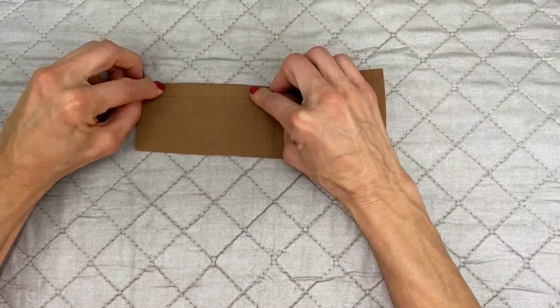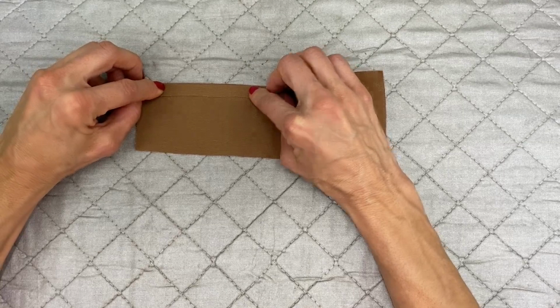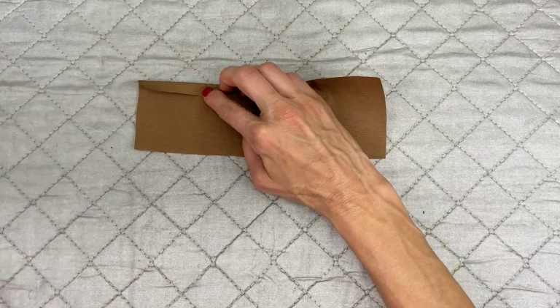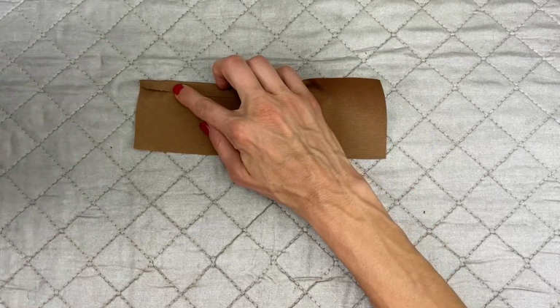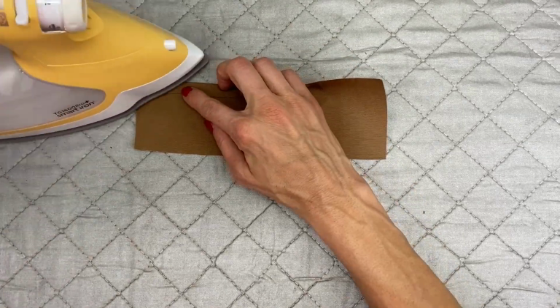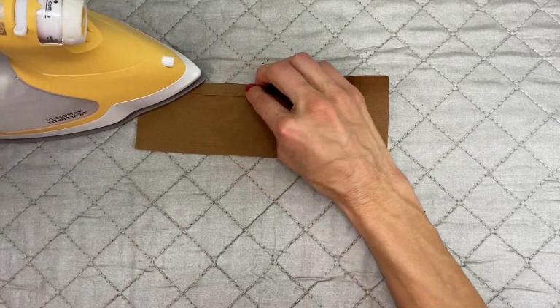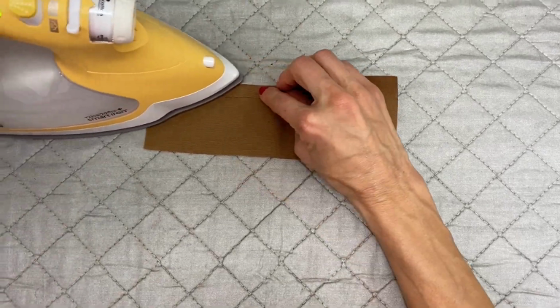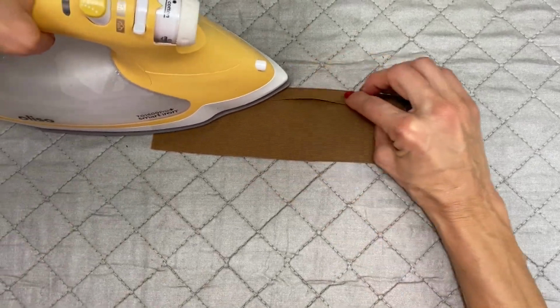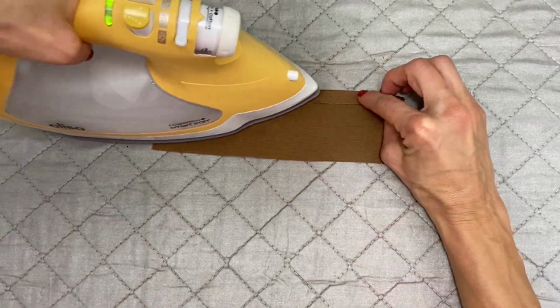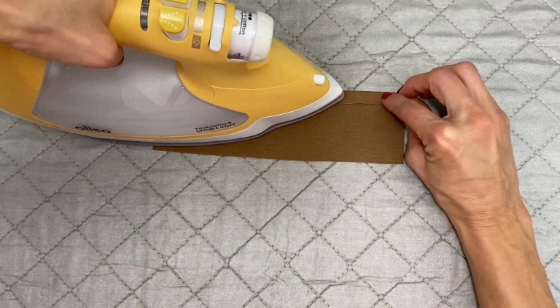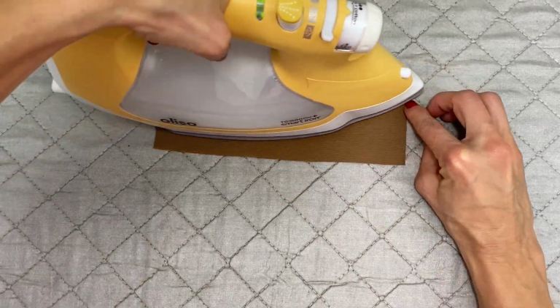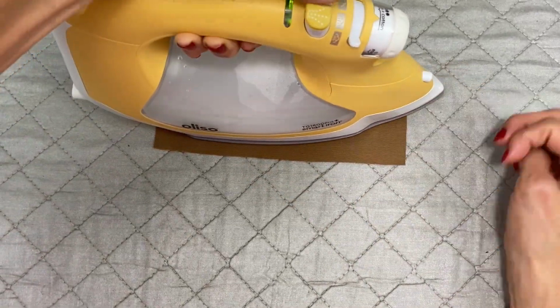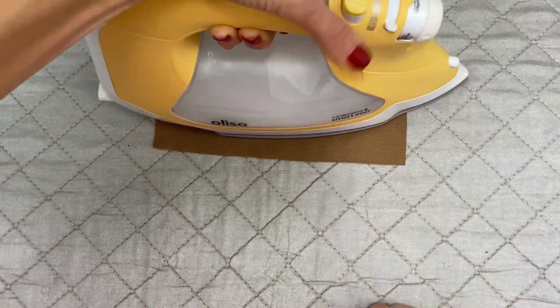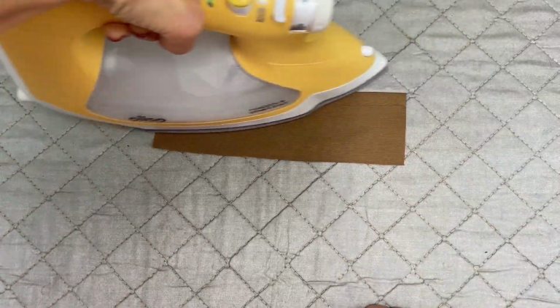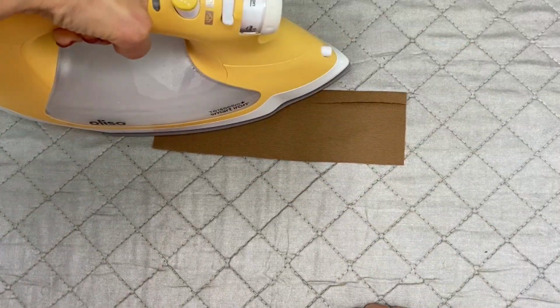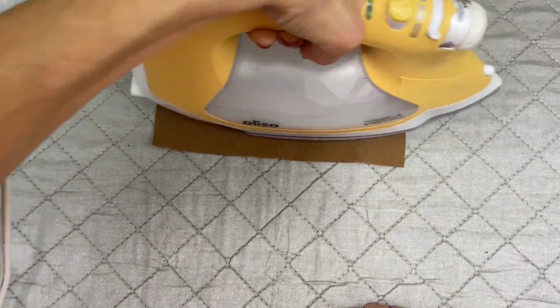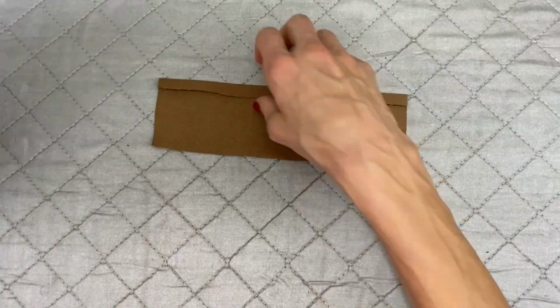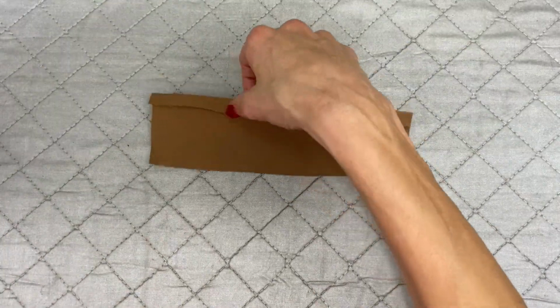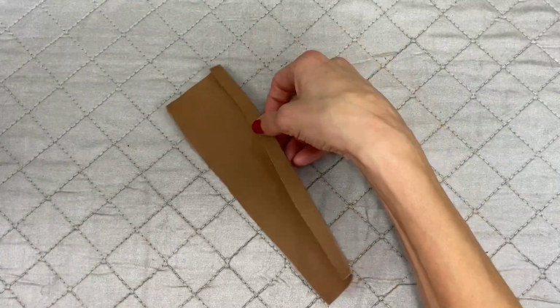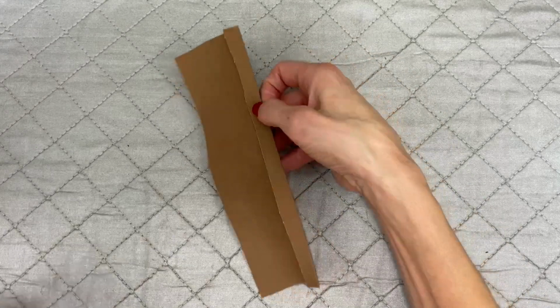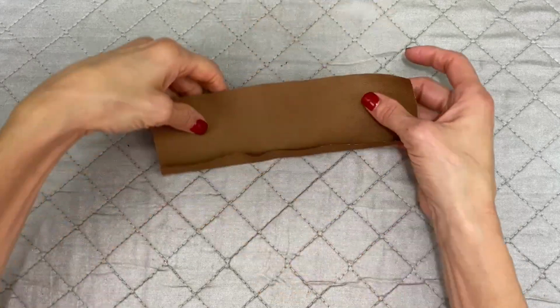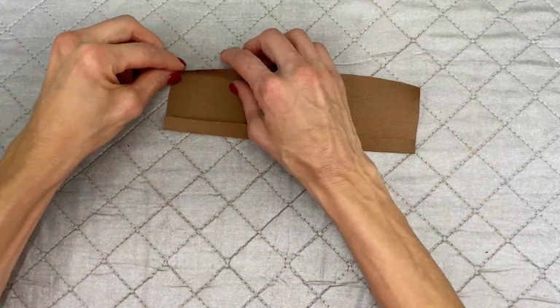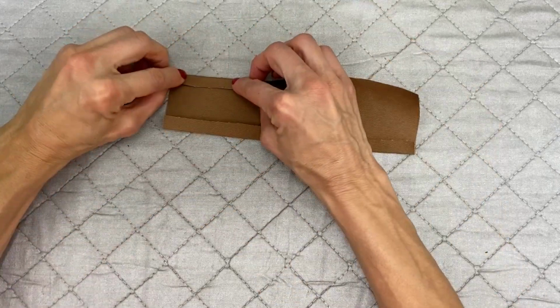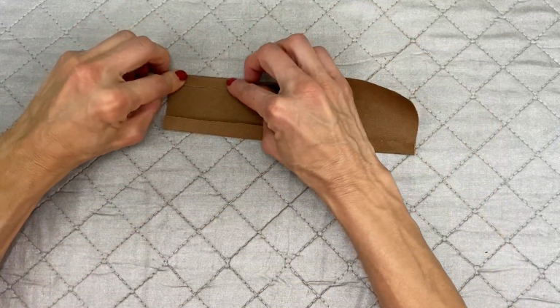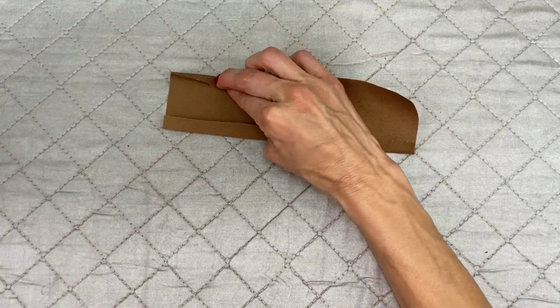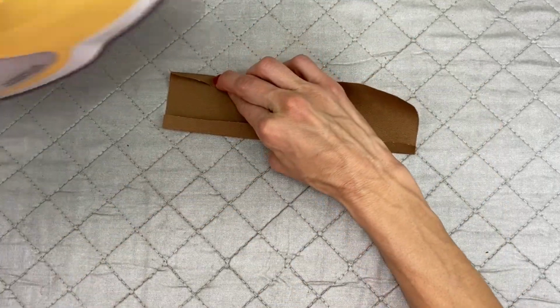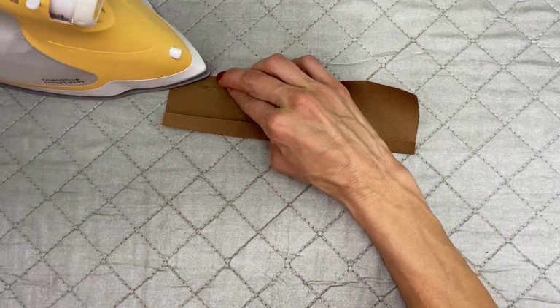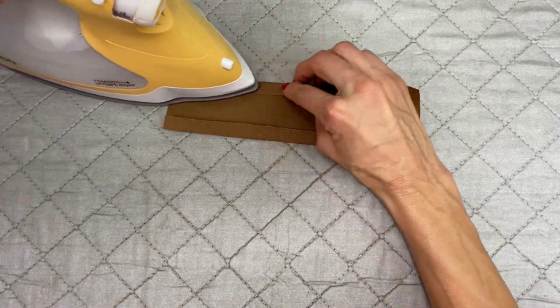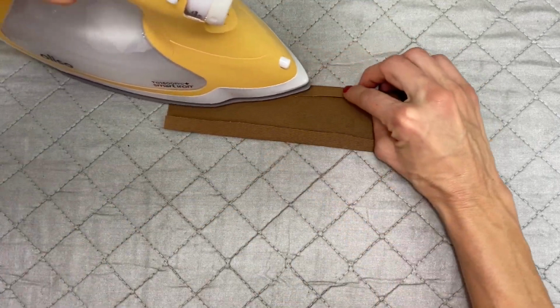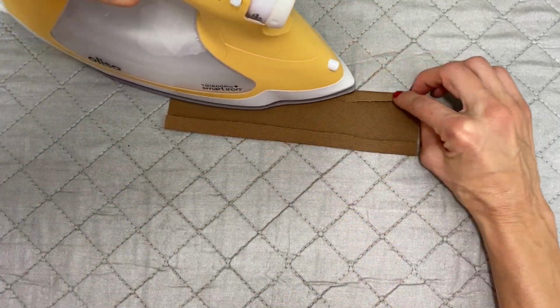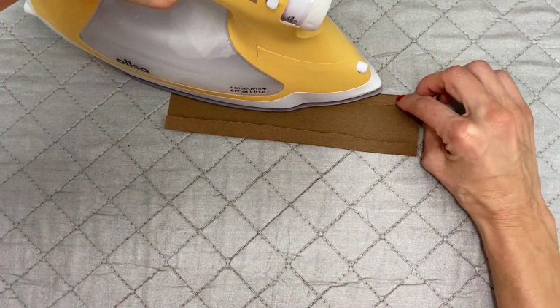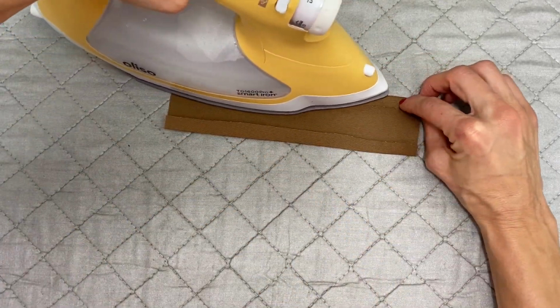To create the loop, I am pressing a hem on each side of this rectangle fabric, and then we are going to sew it in place.